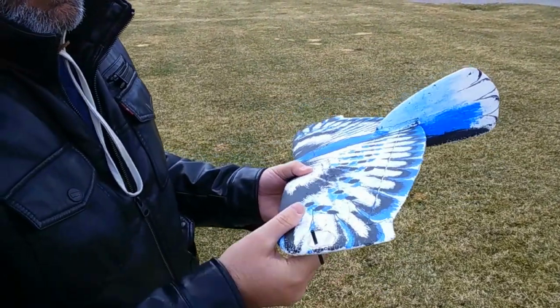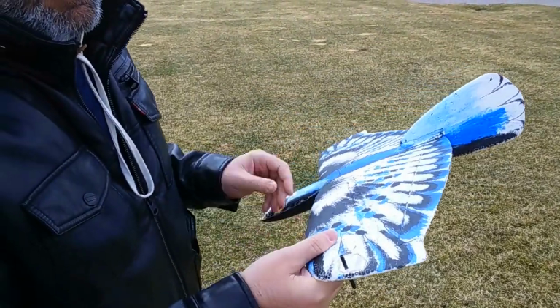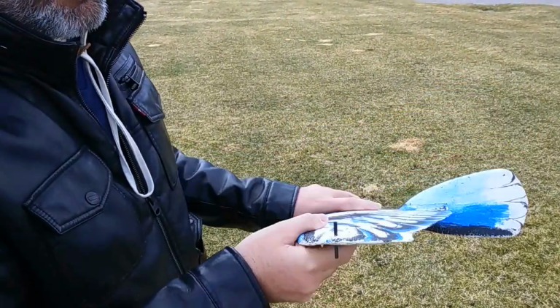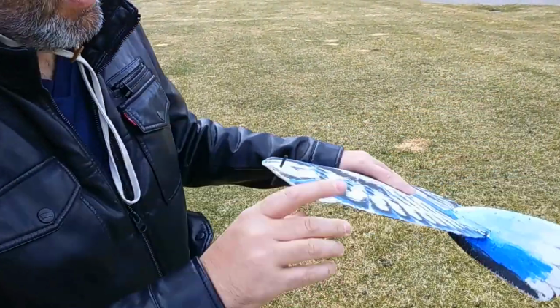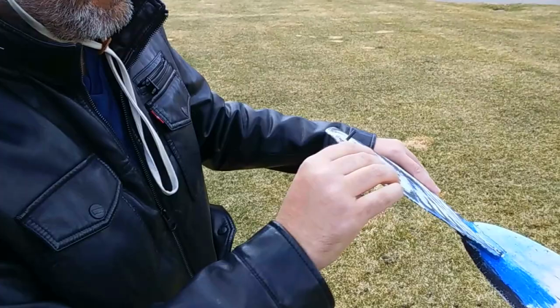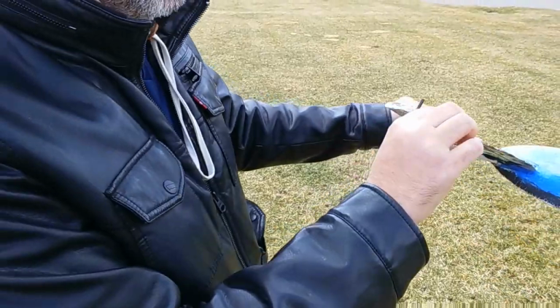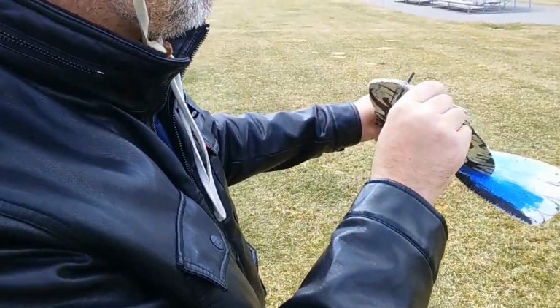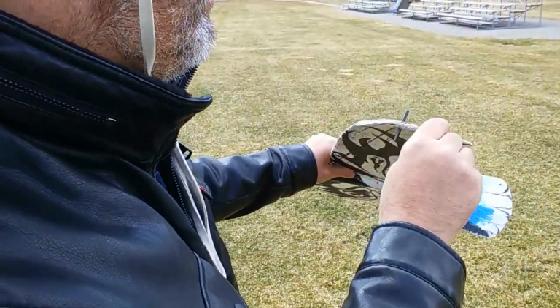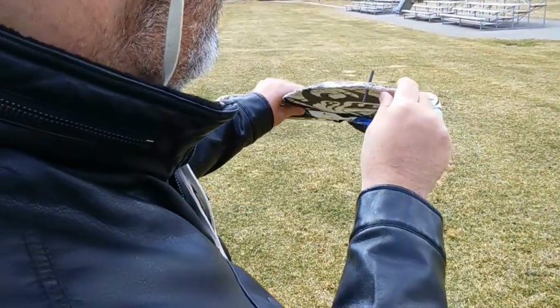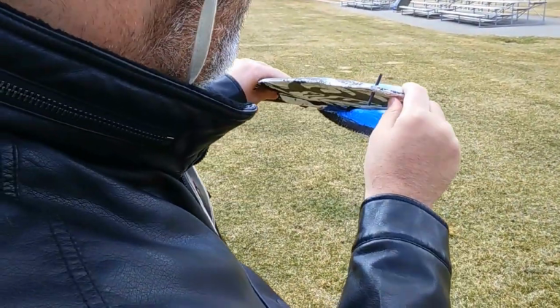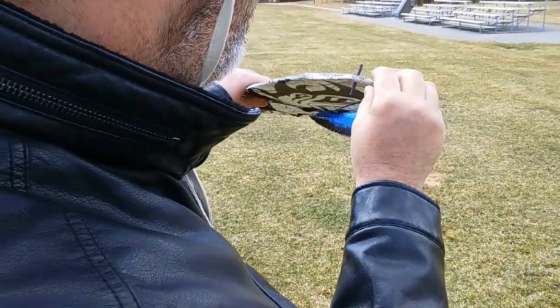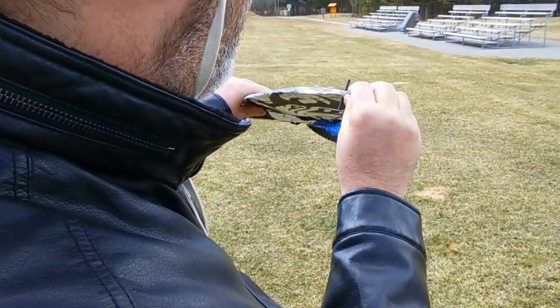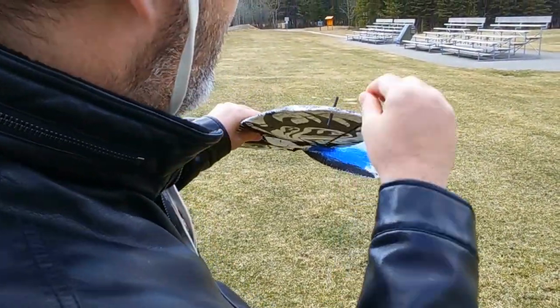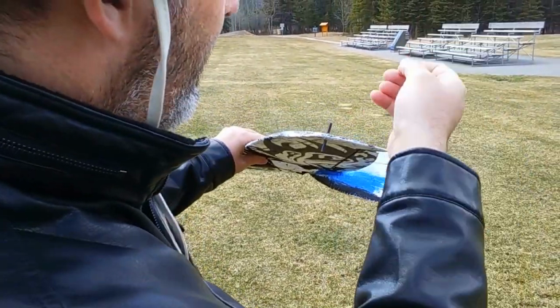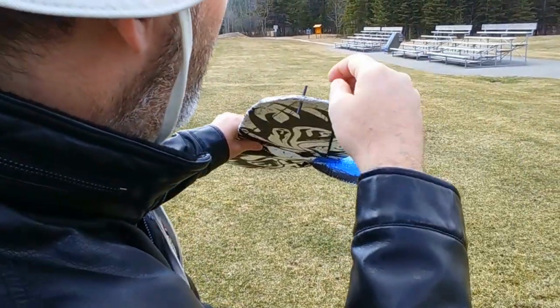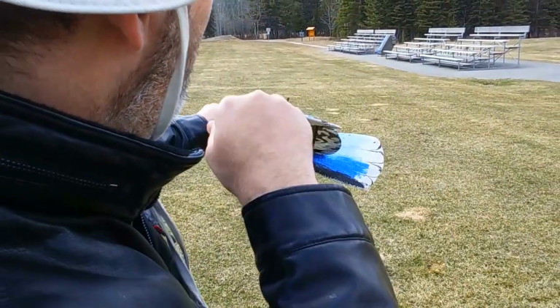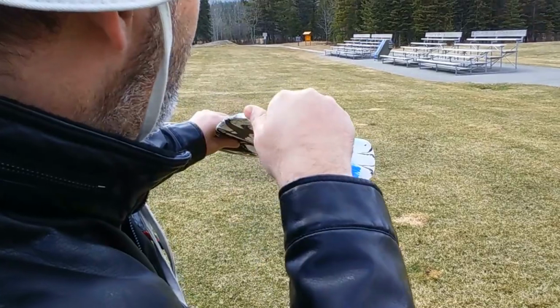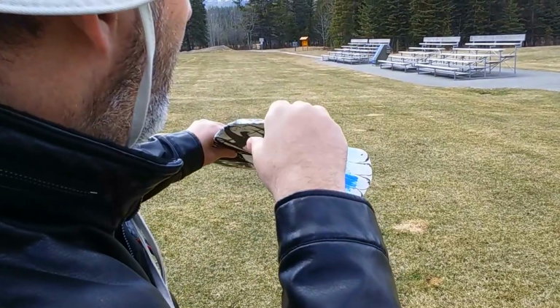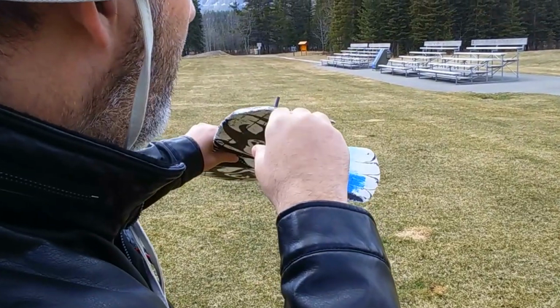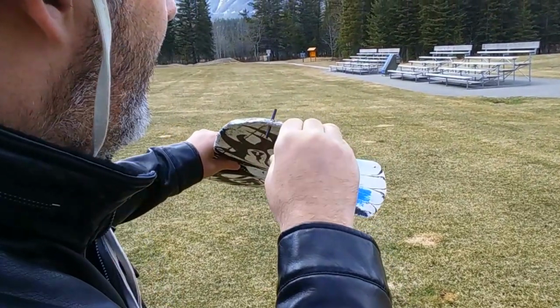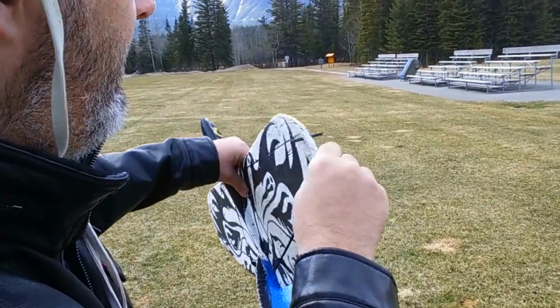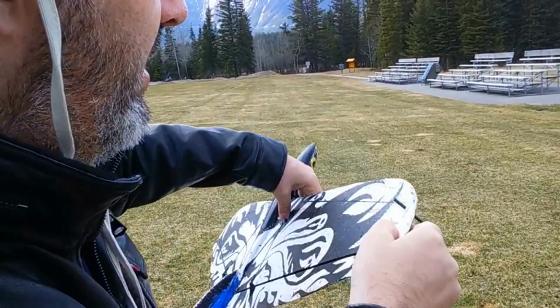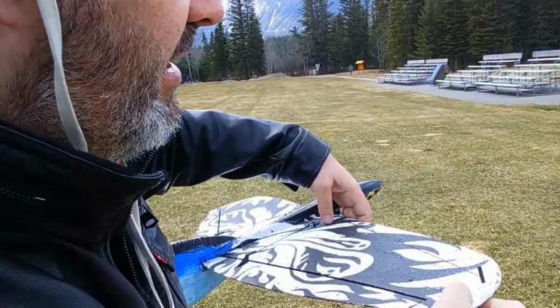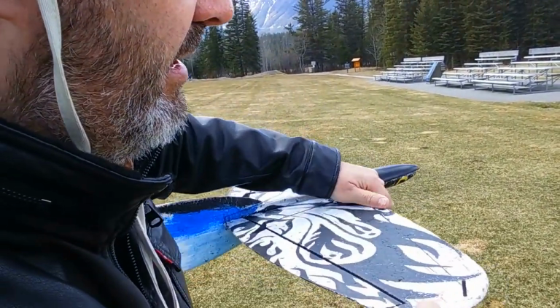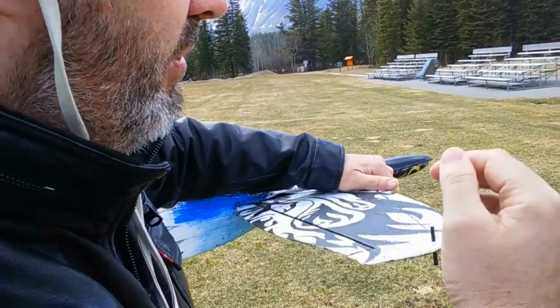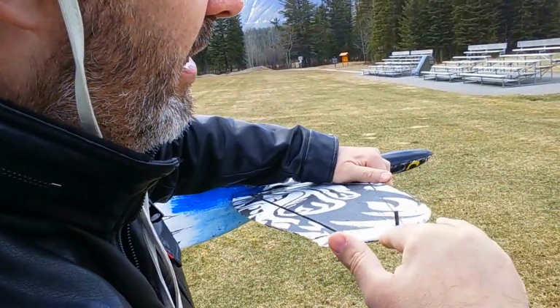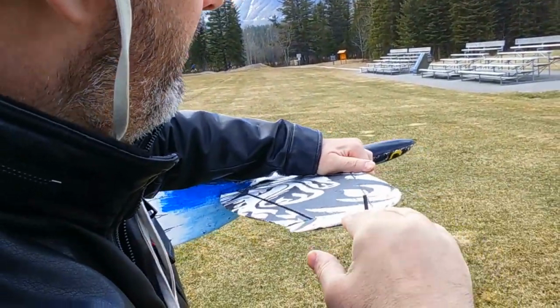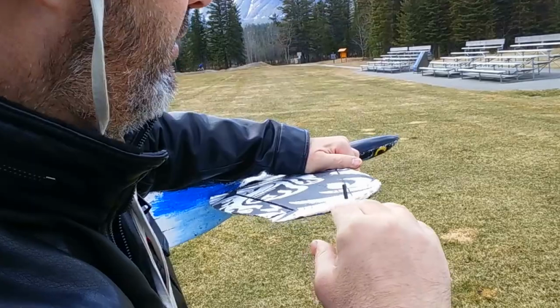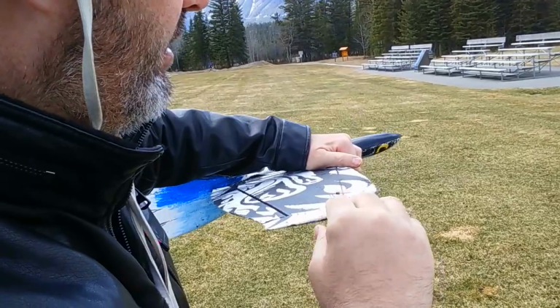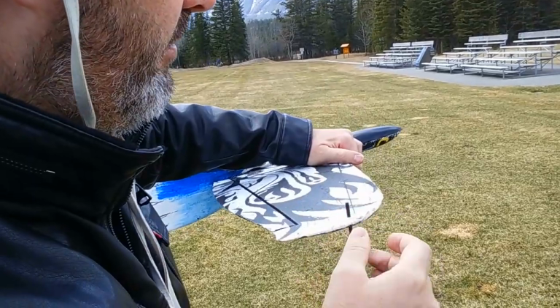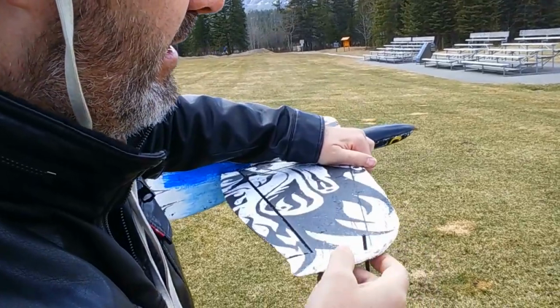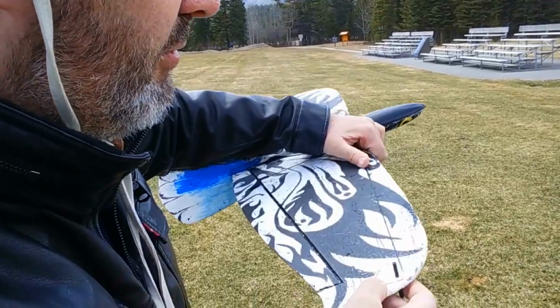Then I drilled out the hole. A little mistake I made is I lined up the hole with the slope of the wing on top. I'd recommend you line it up with the bottom when you drill it, and then it'll be easier to get square.